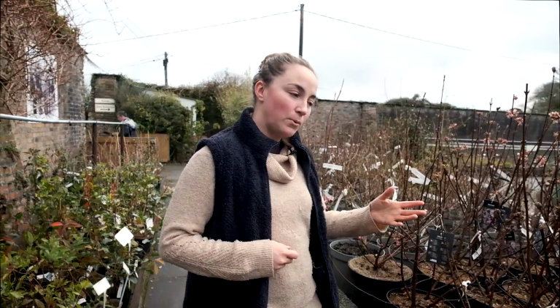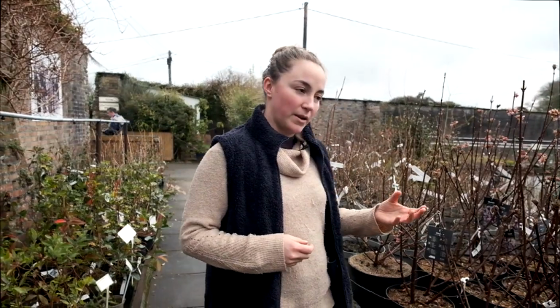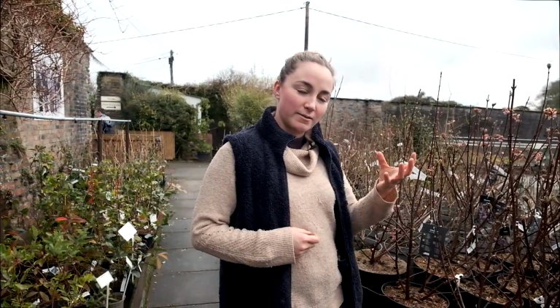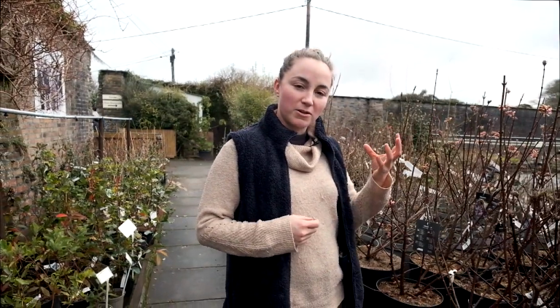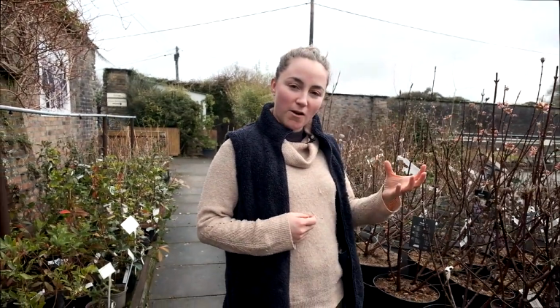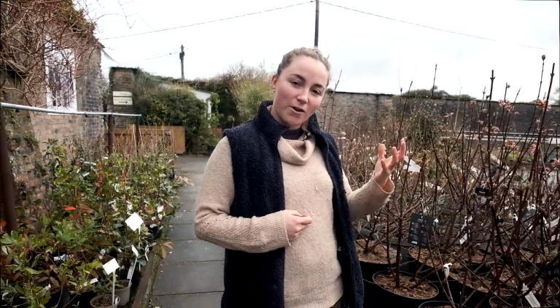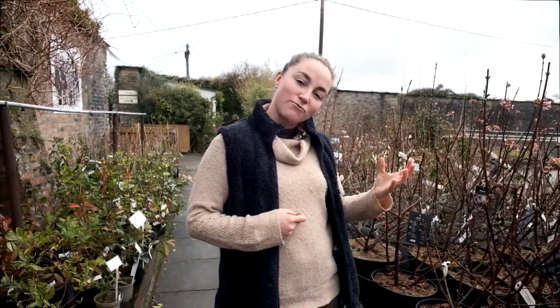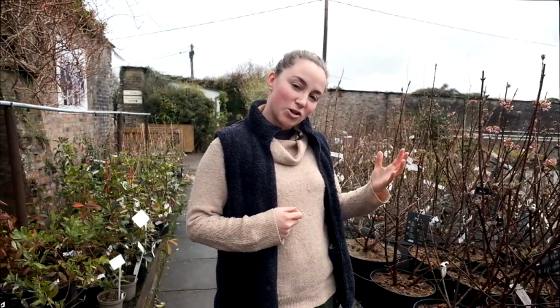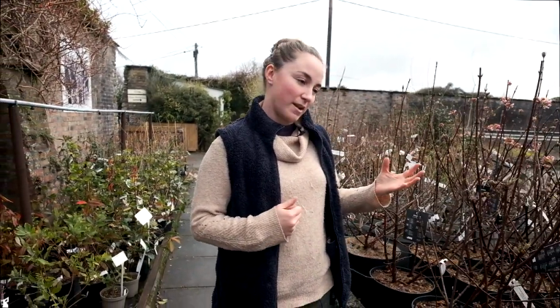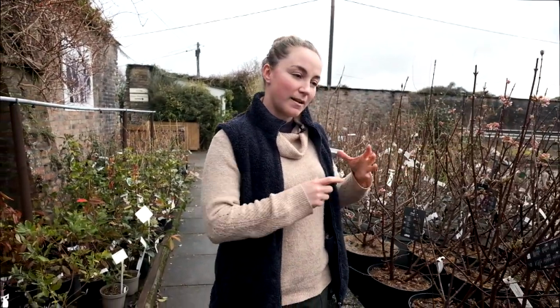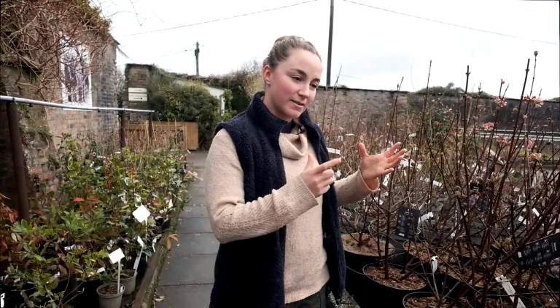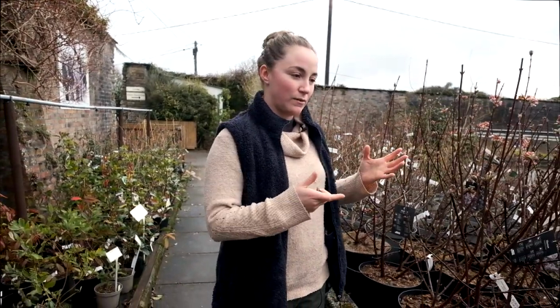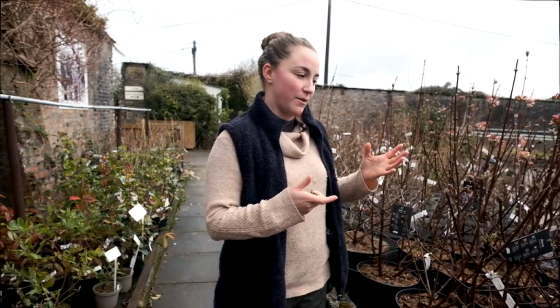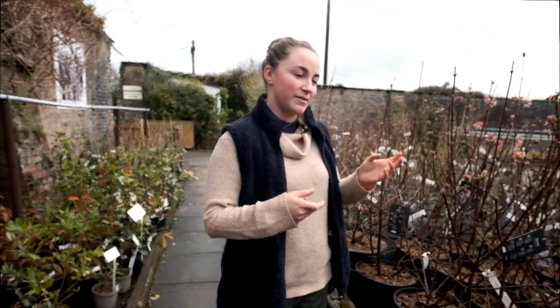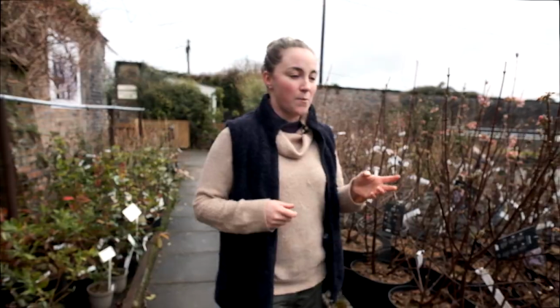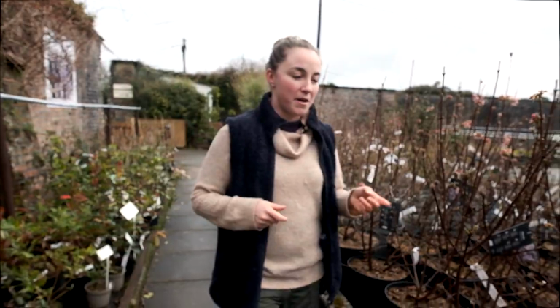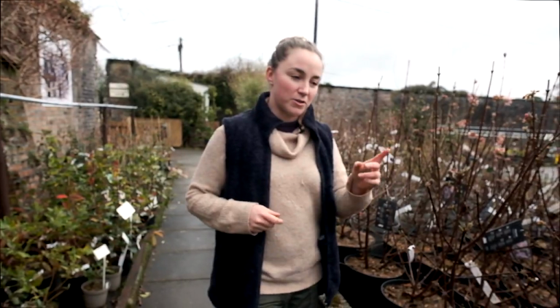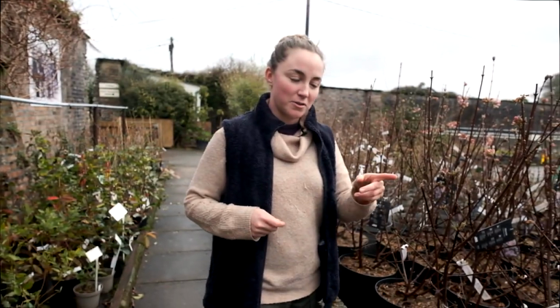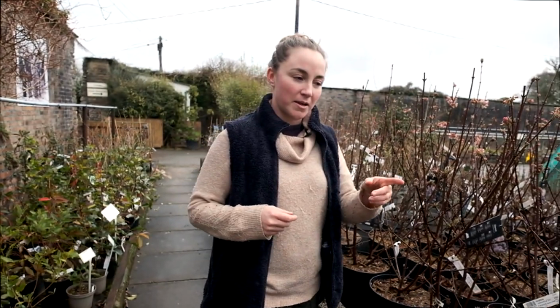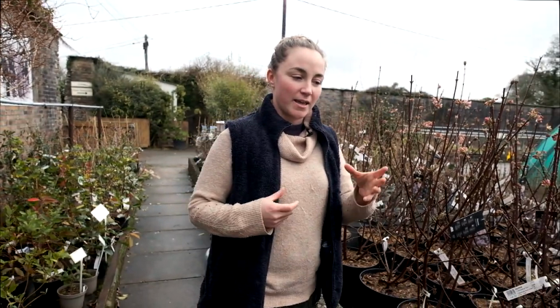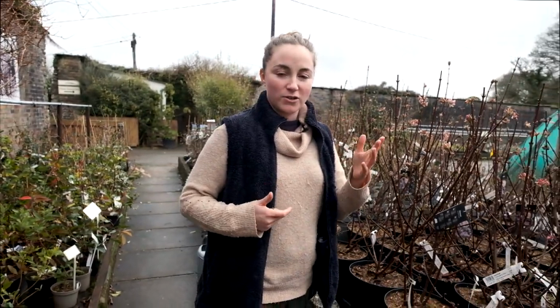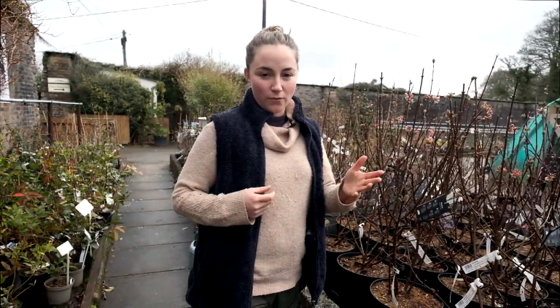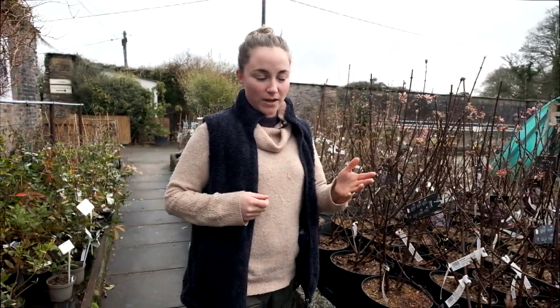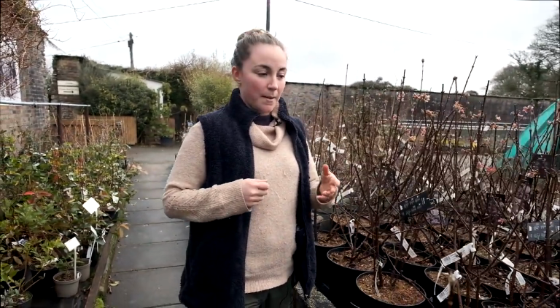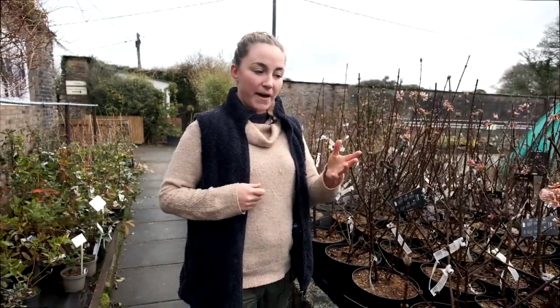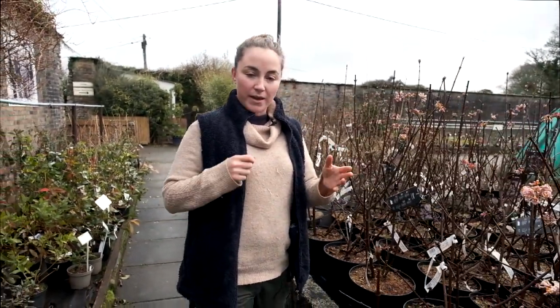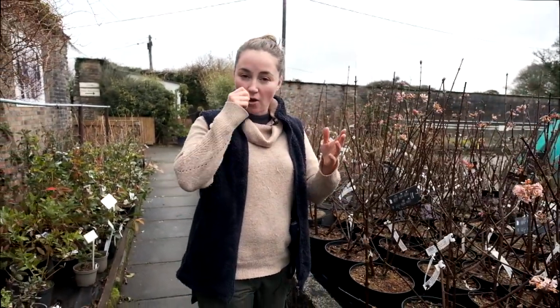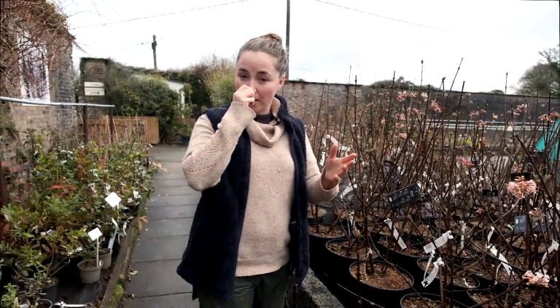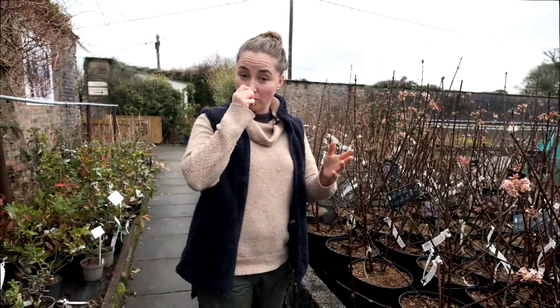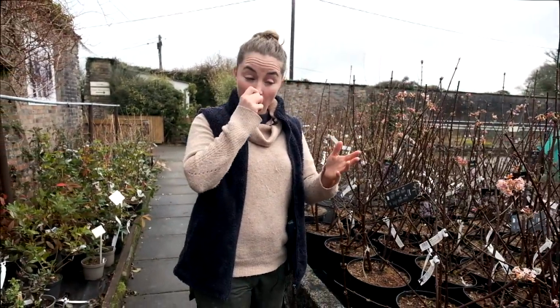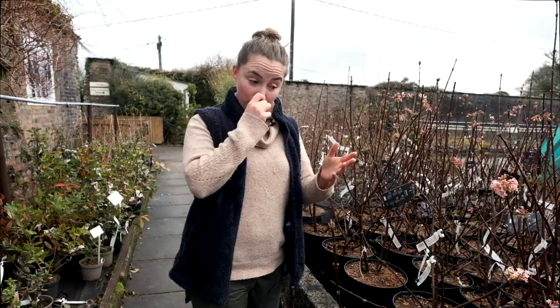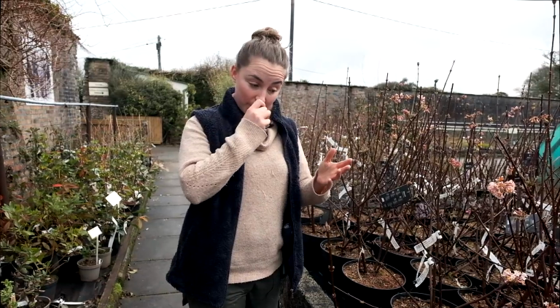The Dawn has a much darker, richer pink cluster of flowers, while the Charles Lamont has a very soft, pale pink opening up to white flowers.